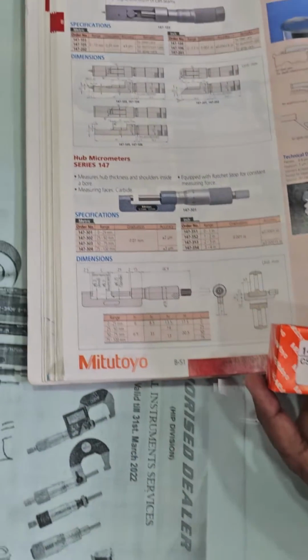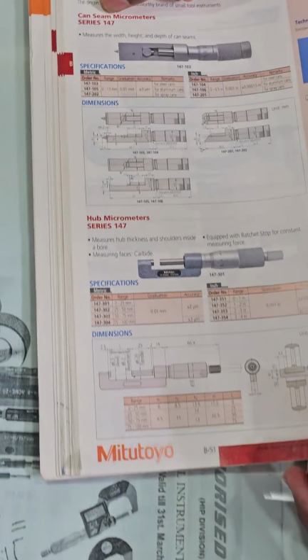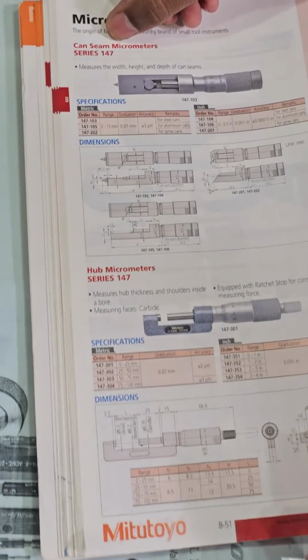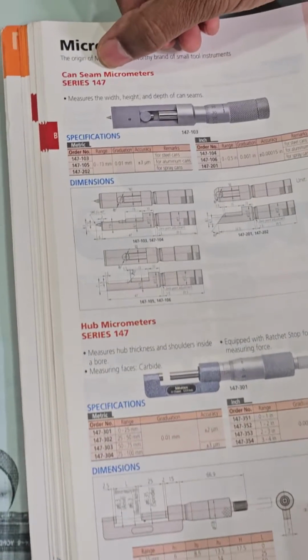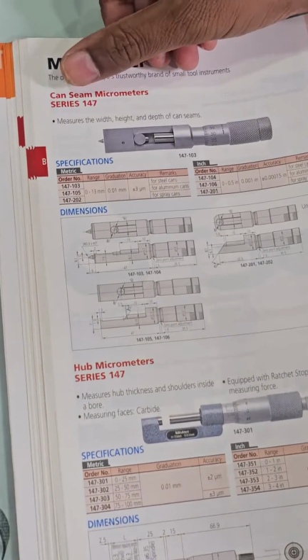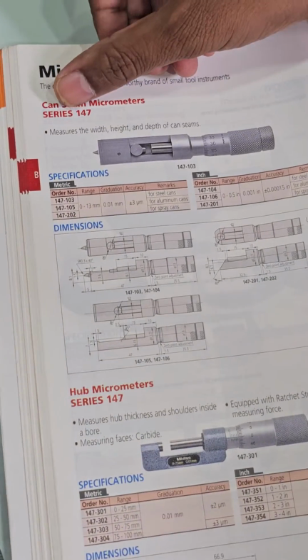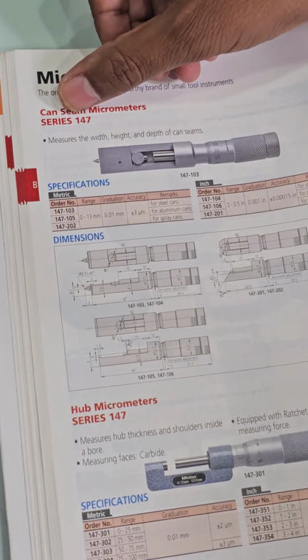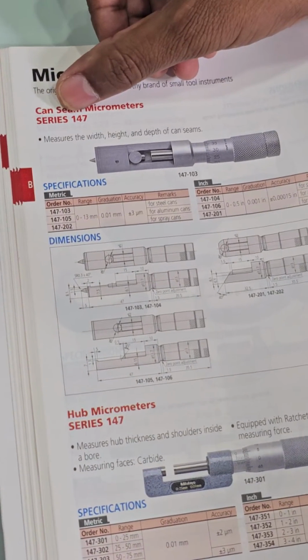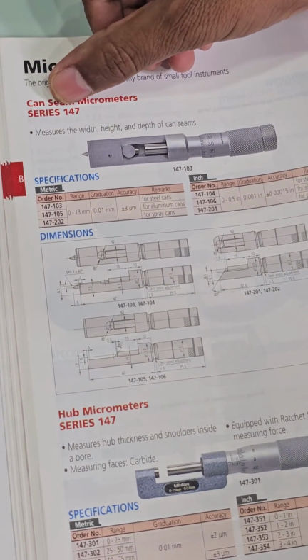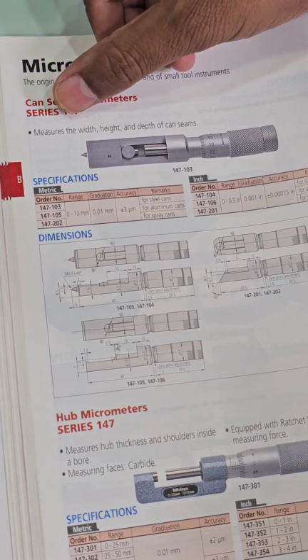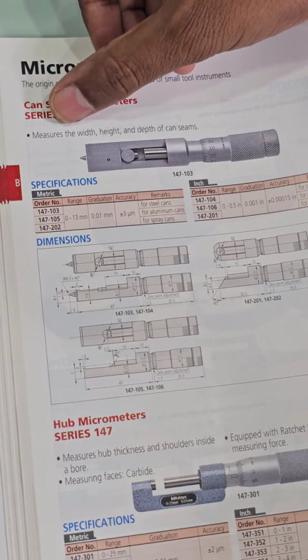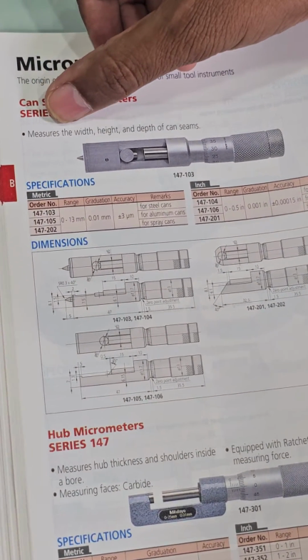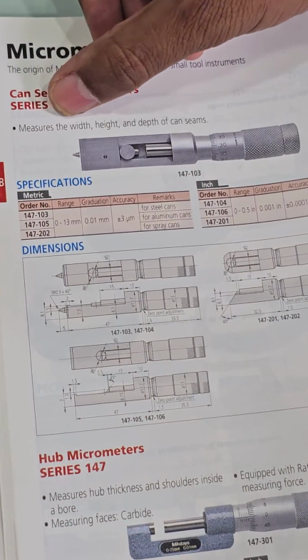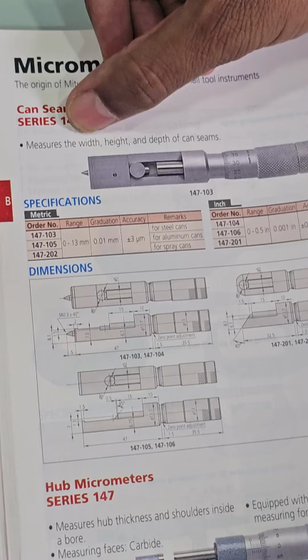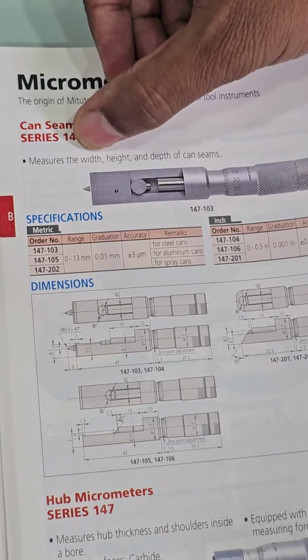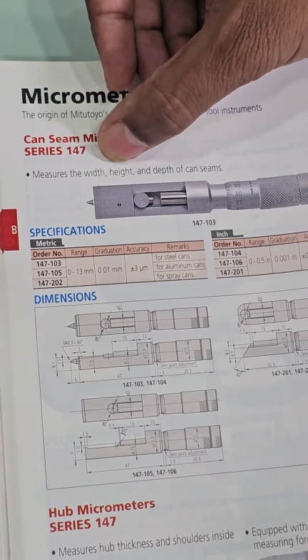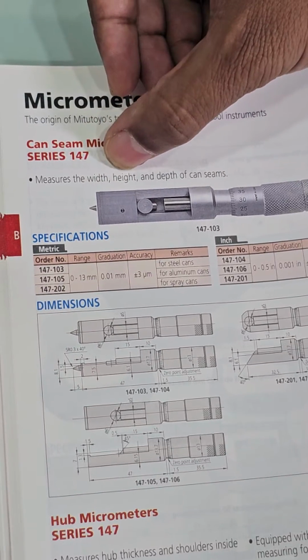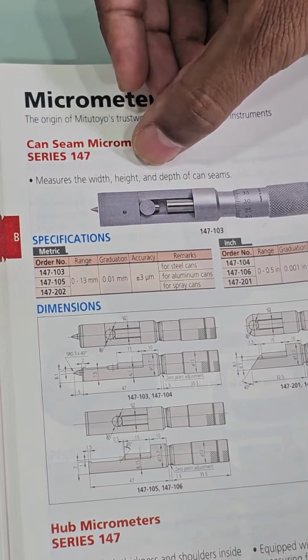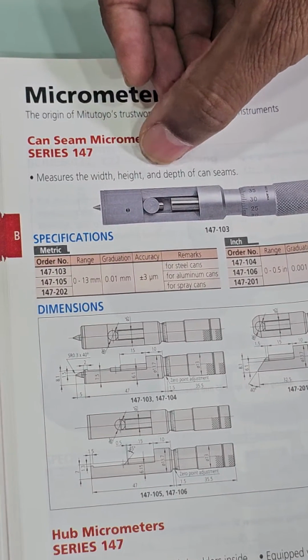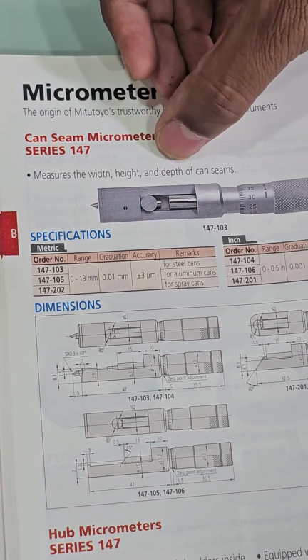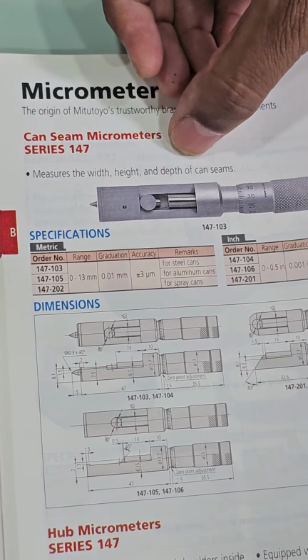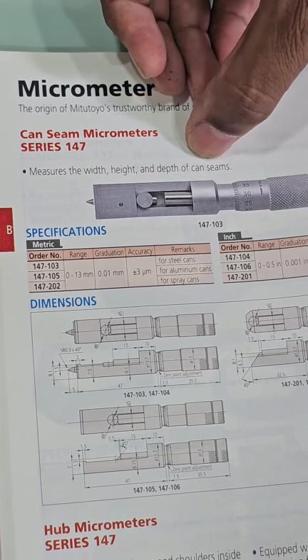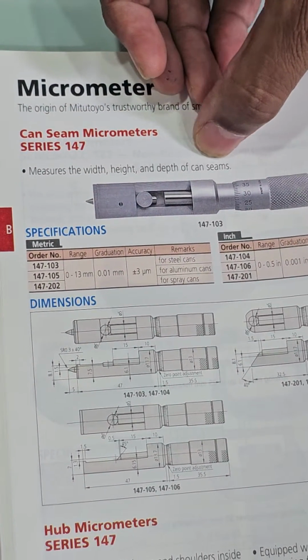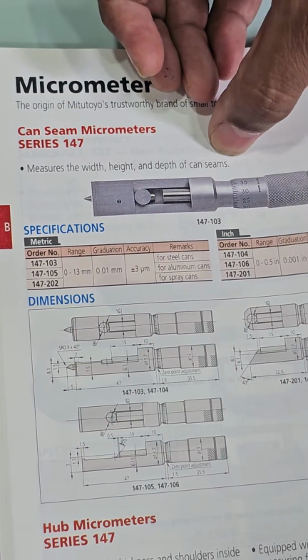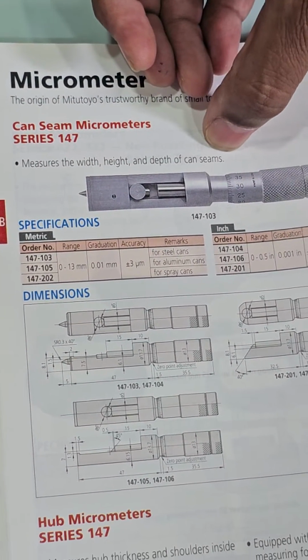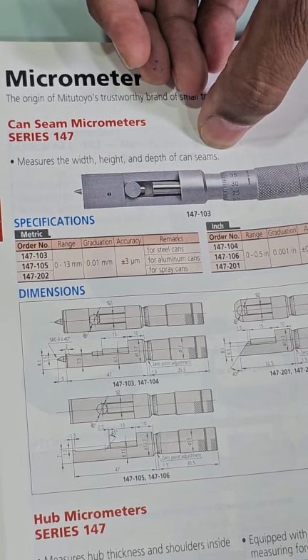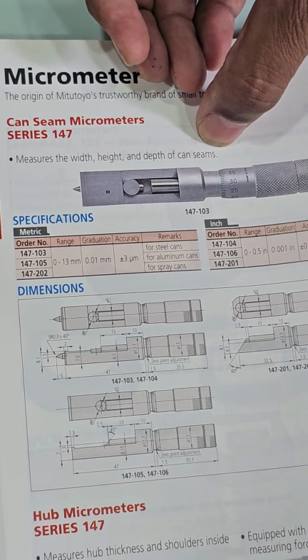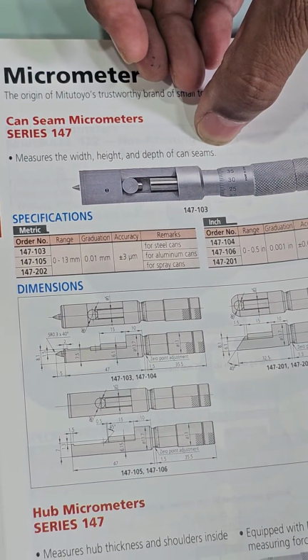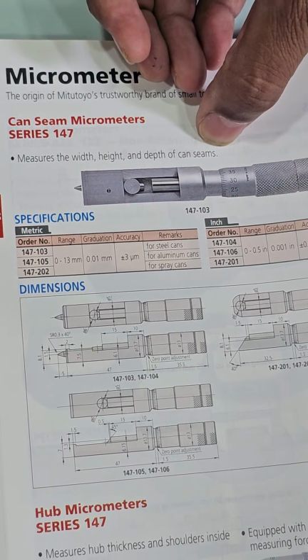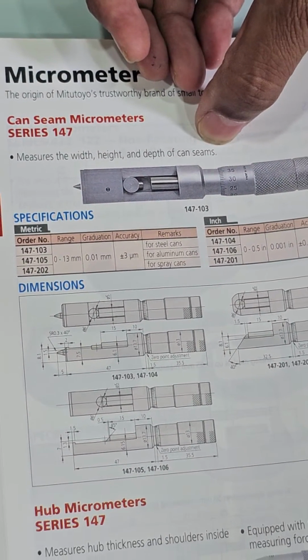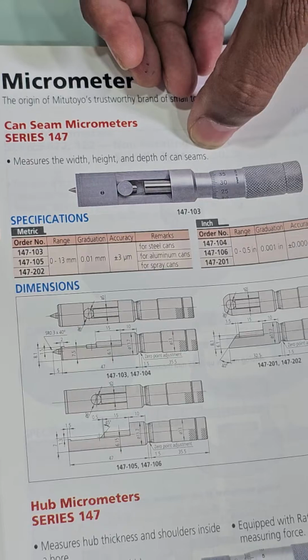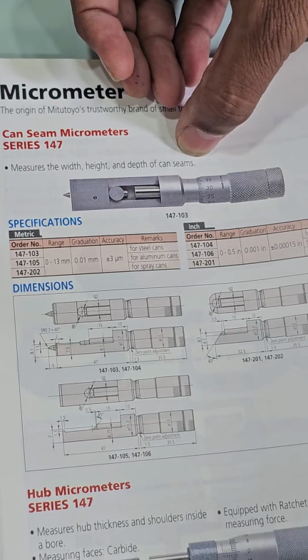This is the Cansin Micrometer Series 147, used to measure the width, height, and depth of cansims.